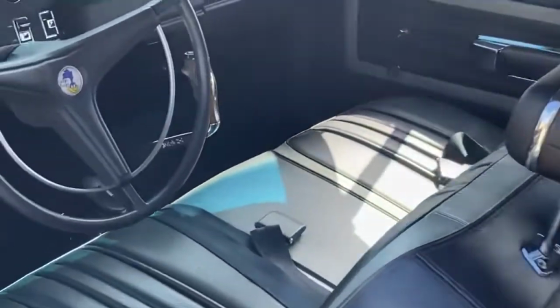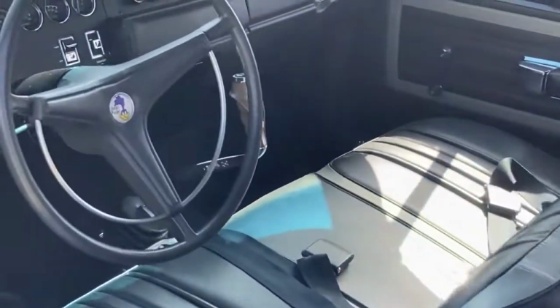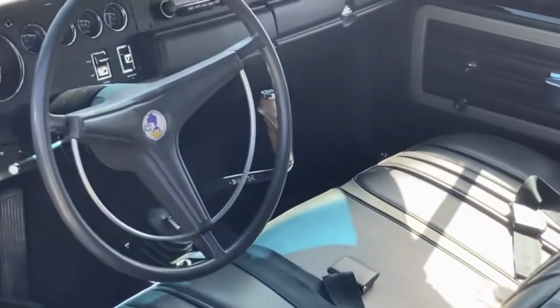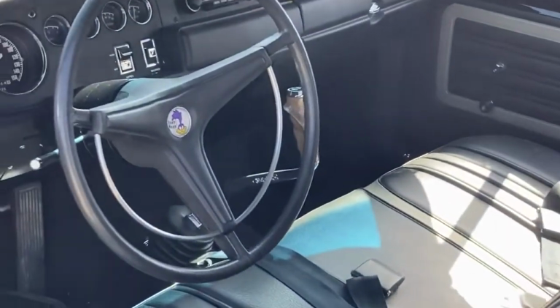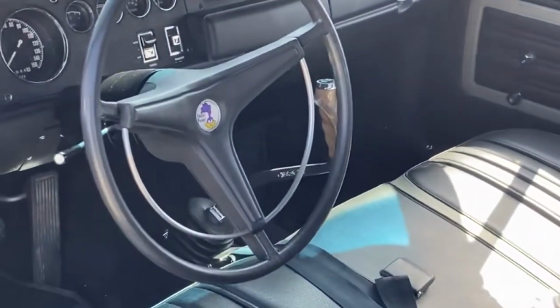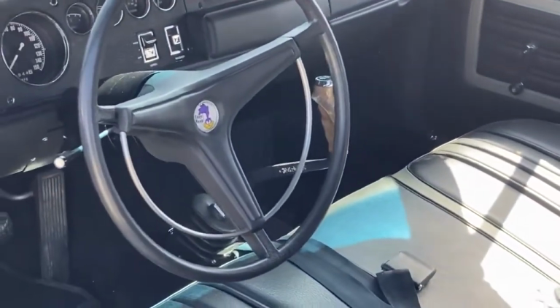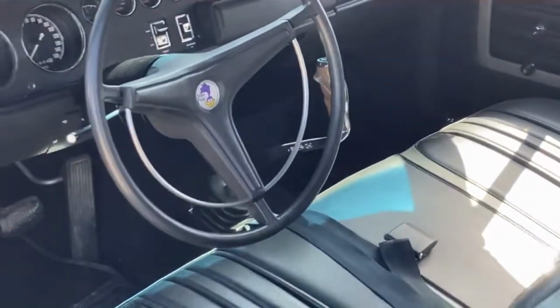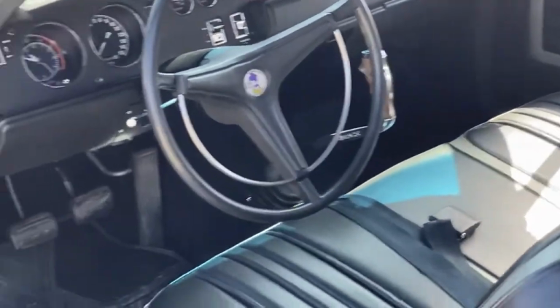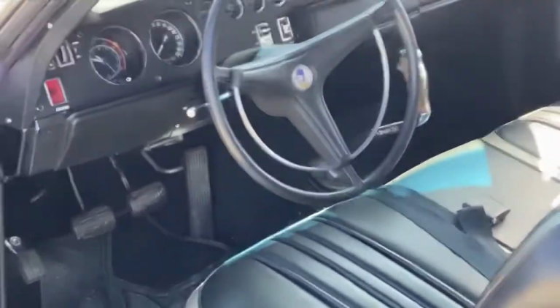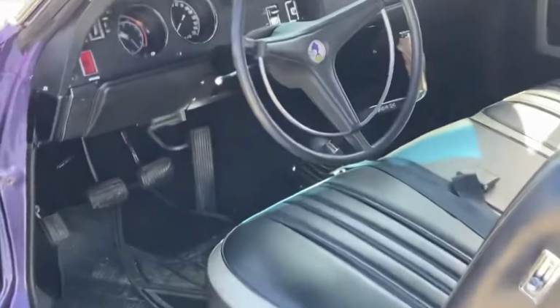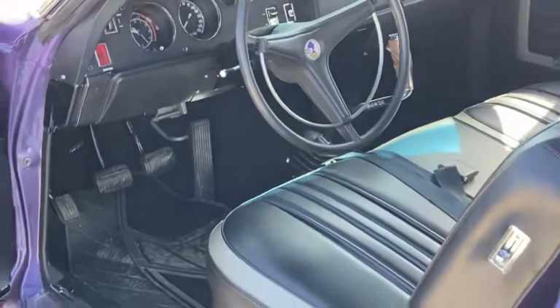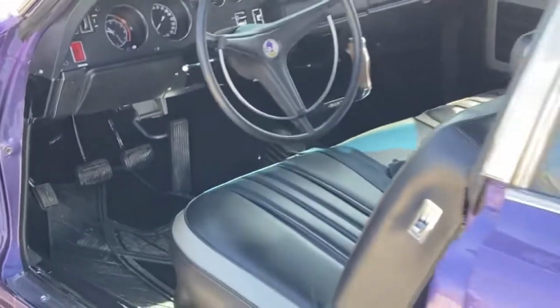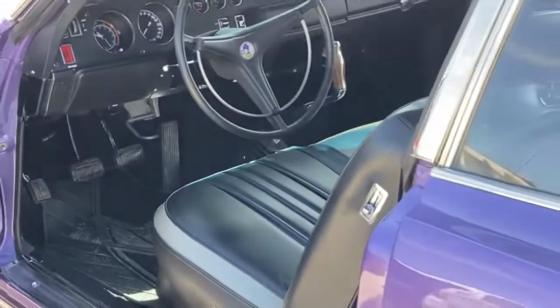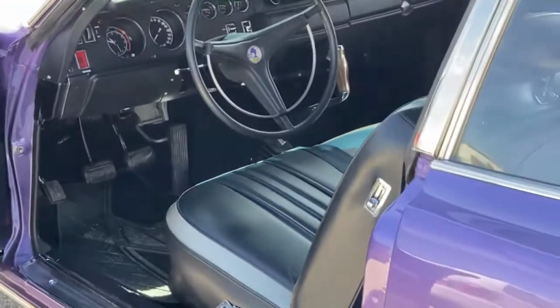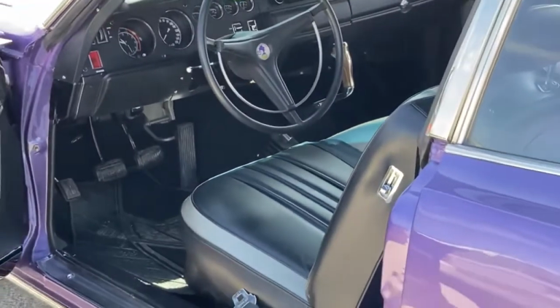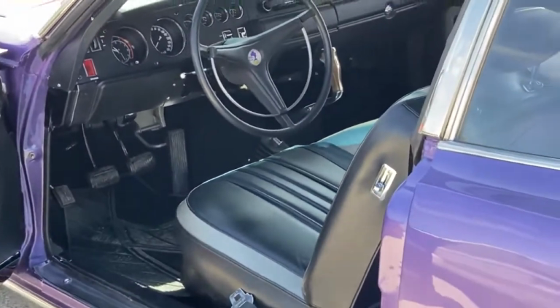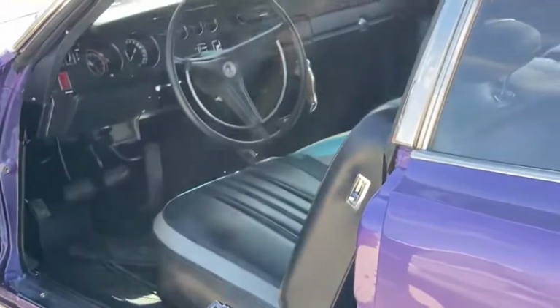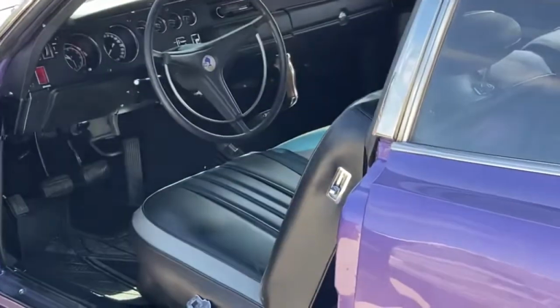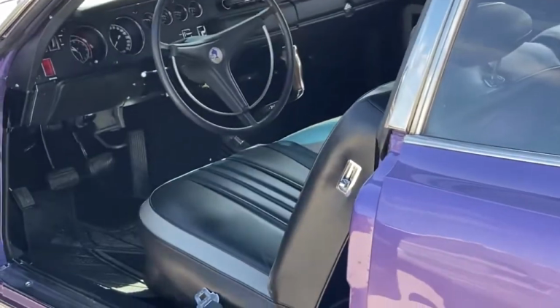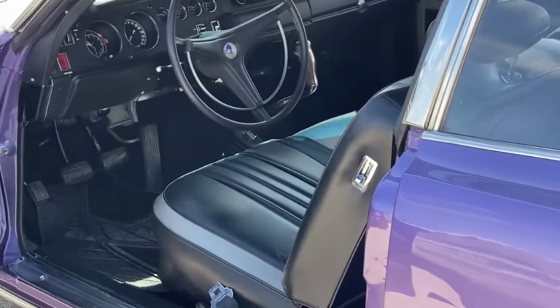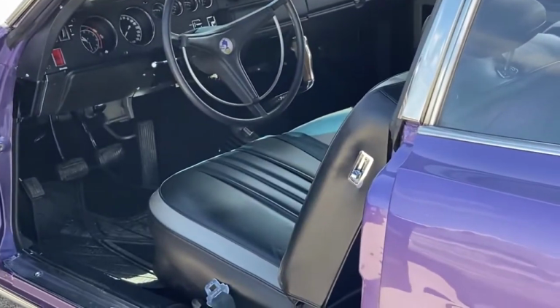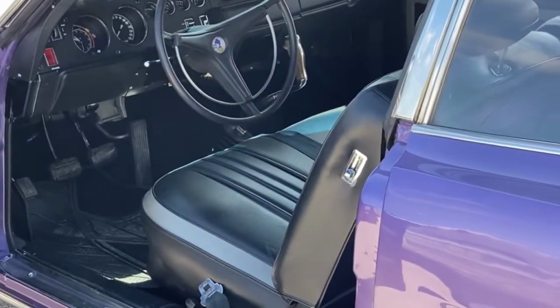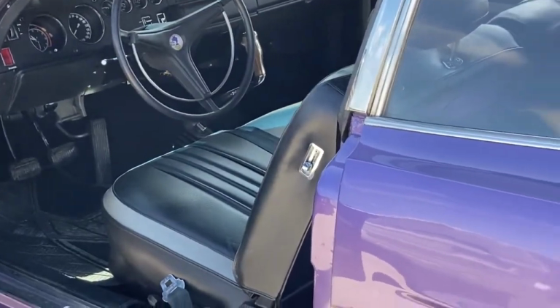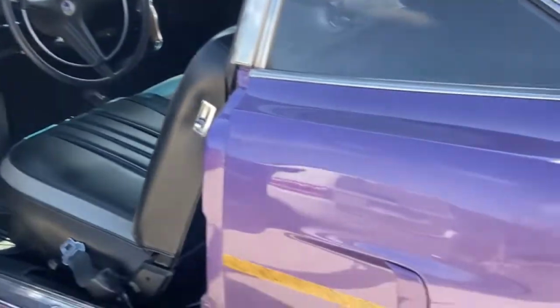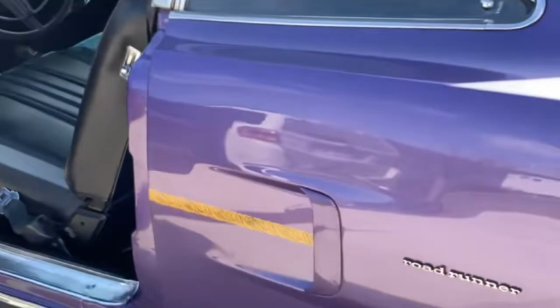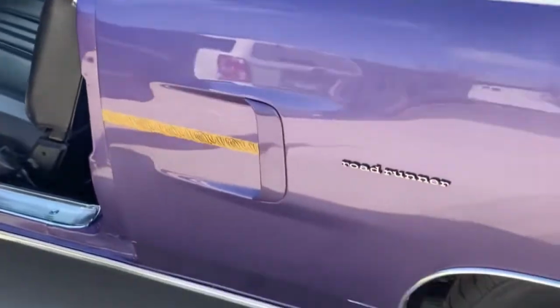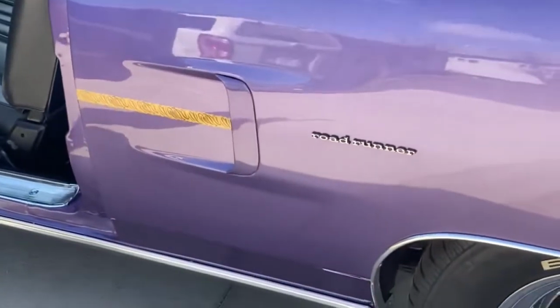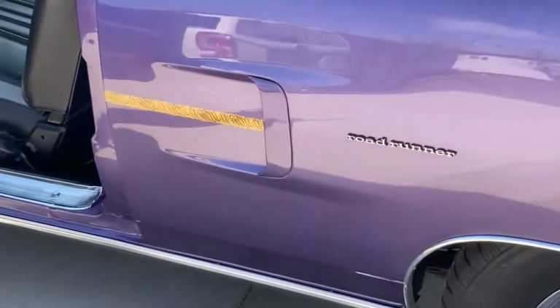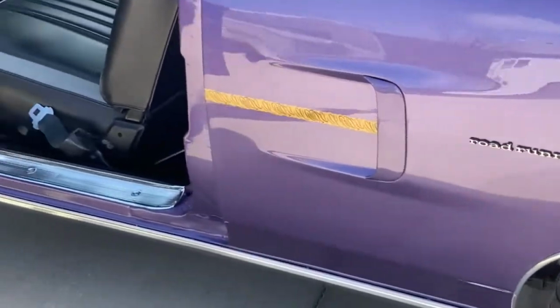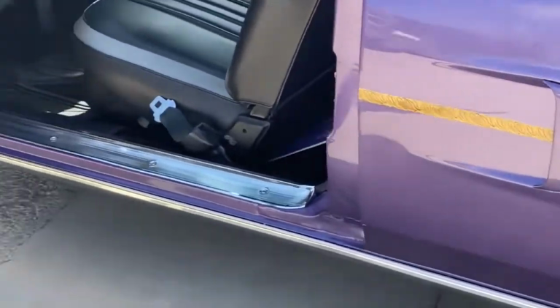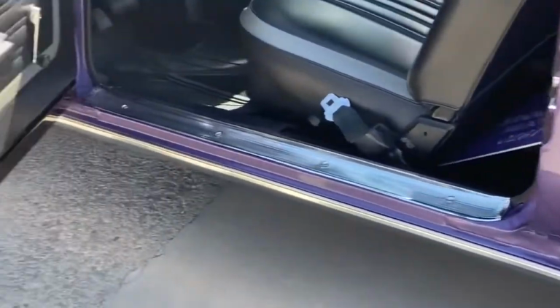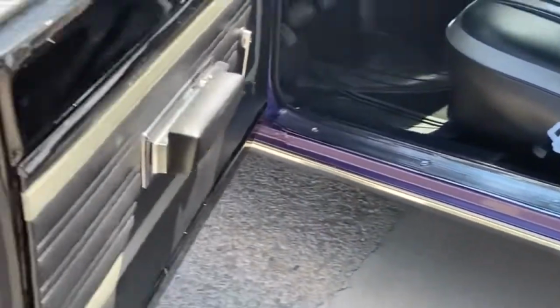There's a black 4-speed bench. Tick-tock tach — that was added. It was a non-tach car, but it was a factory ducktail striped car. It actually was factory with that.